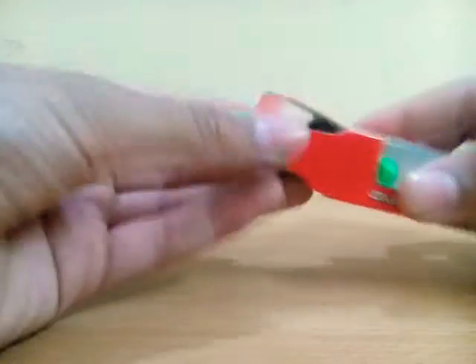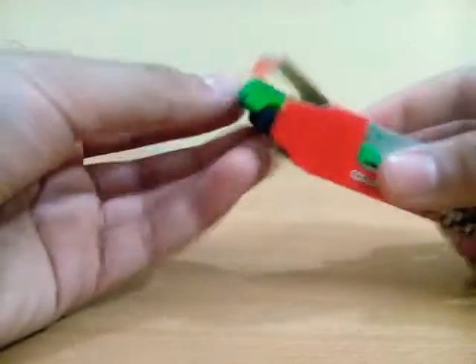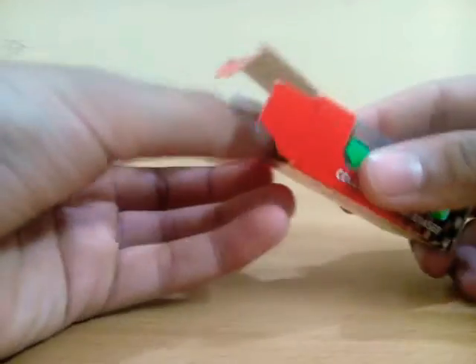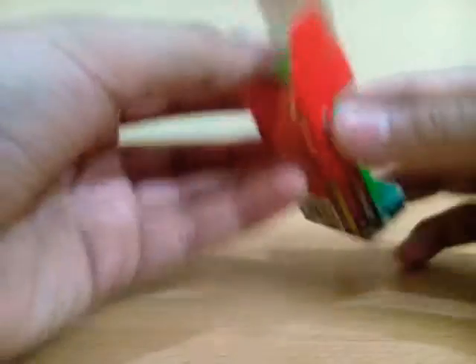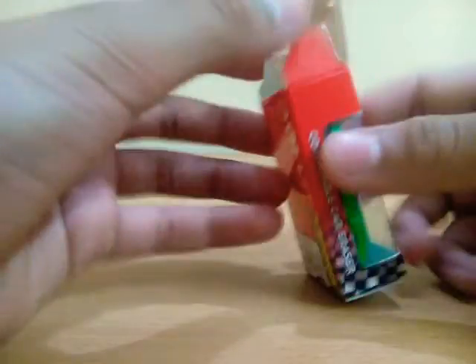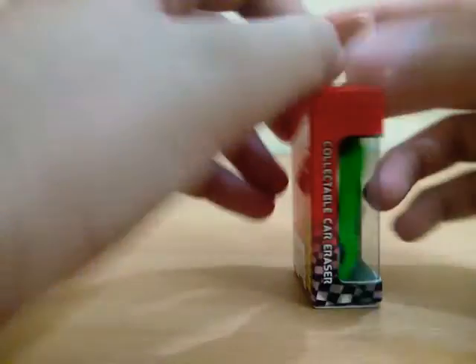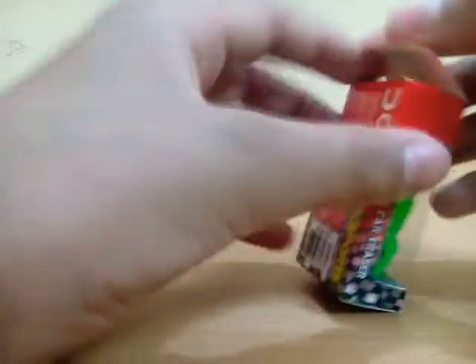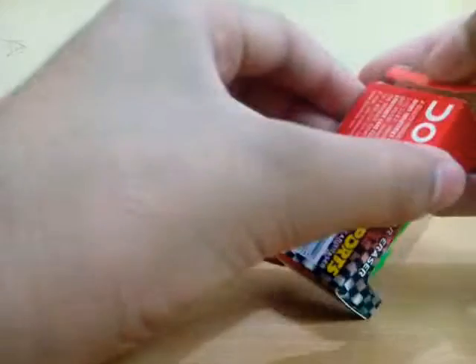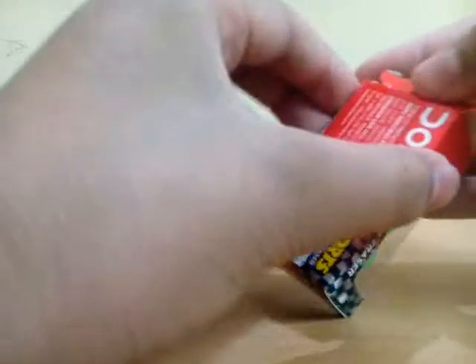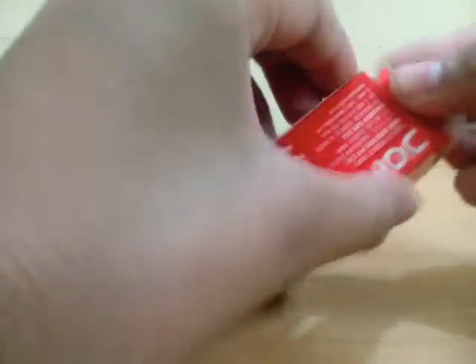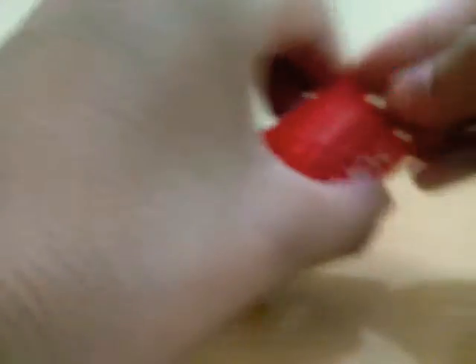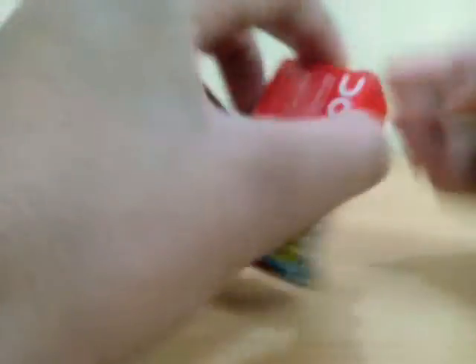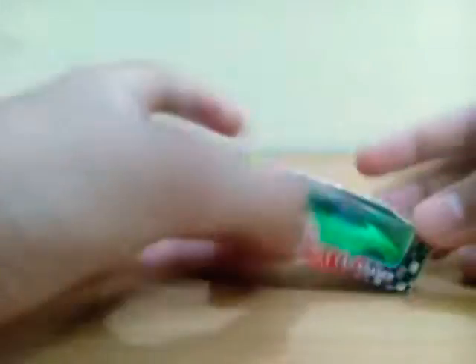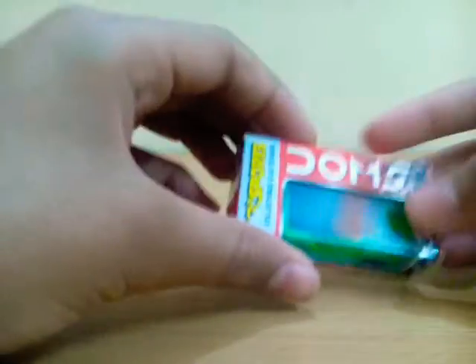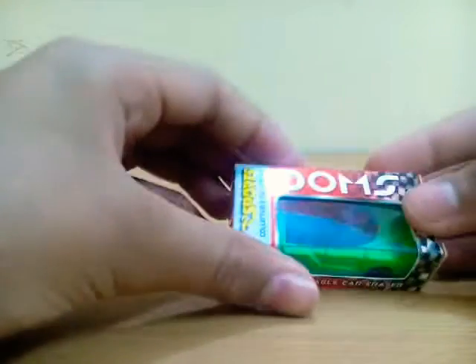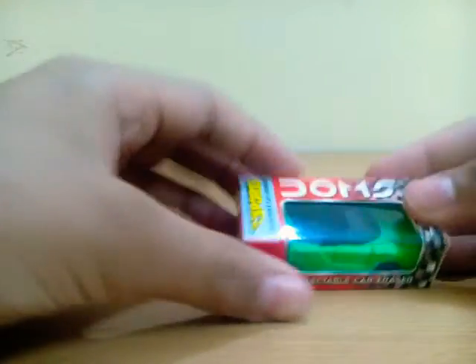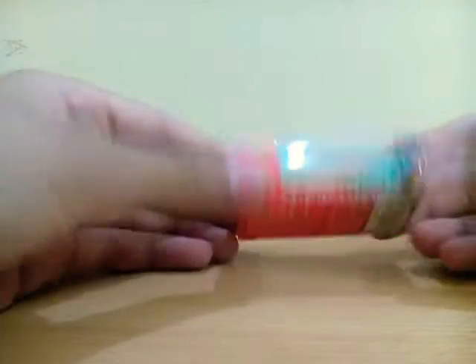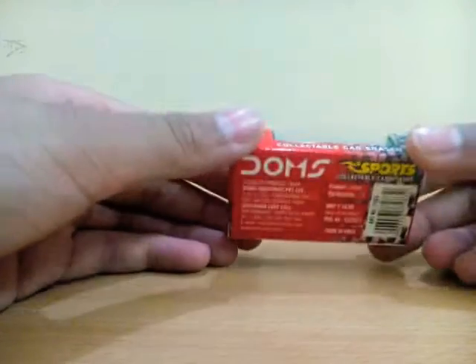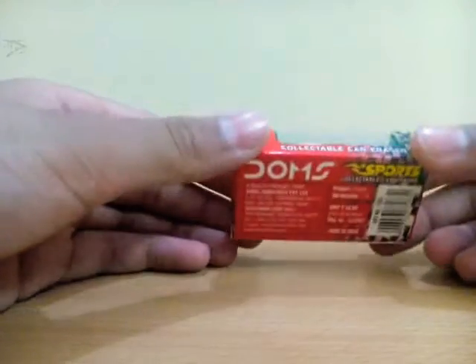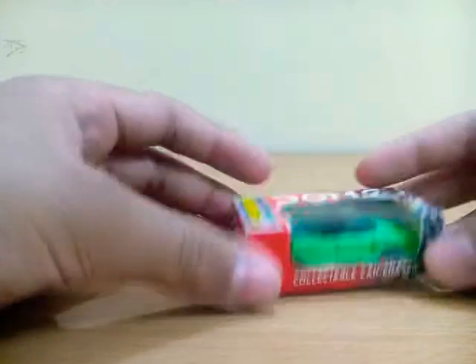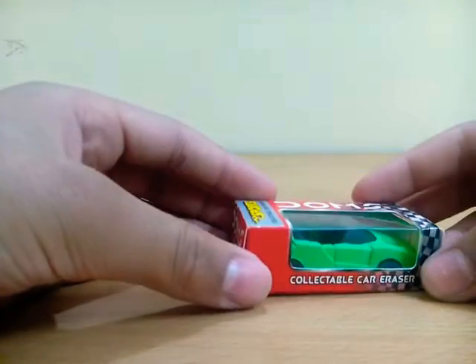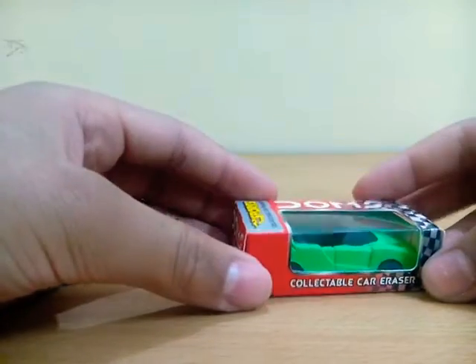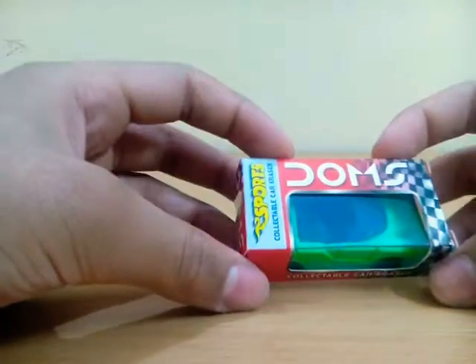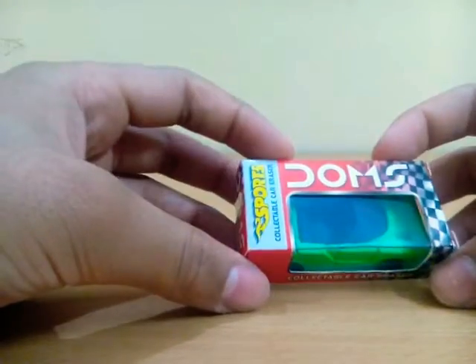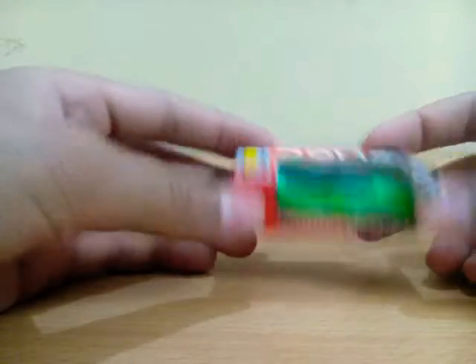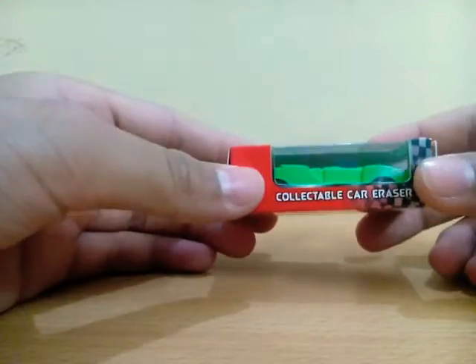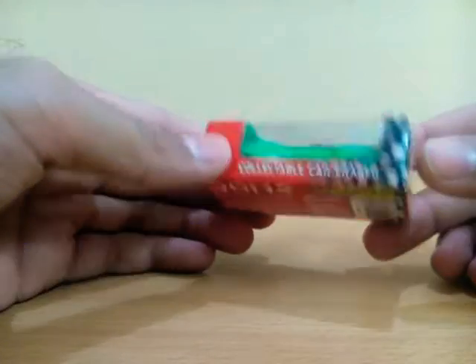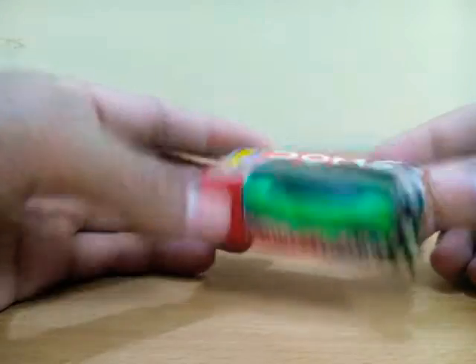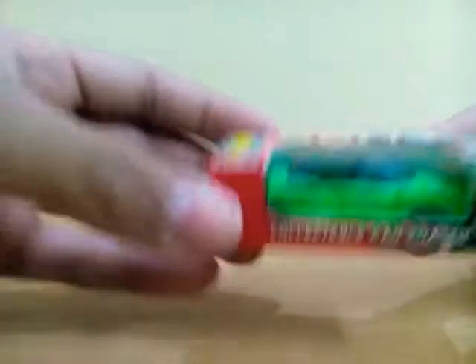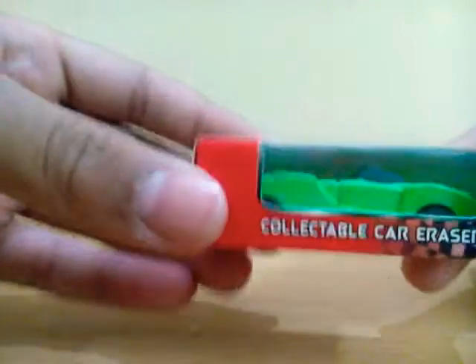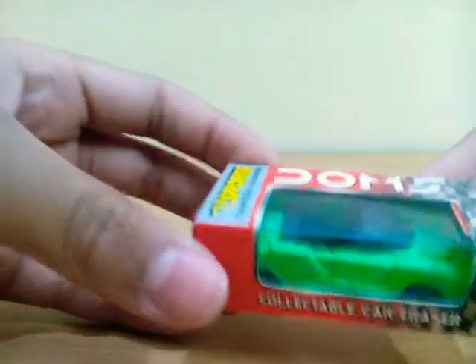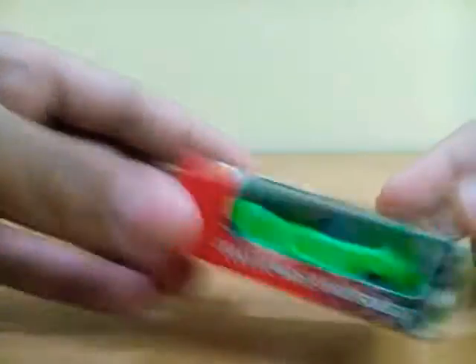It costs only ten rupees — it's the best thing you can get for ten rupees. It's collectible.